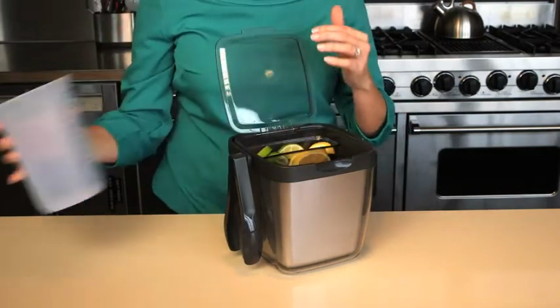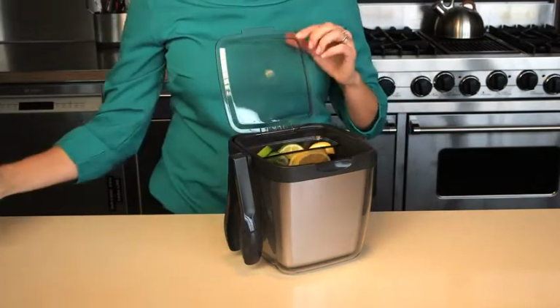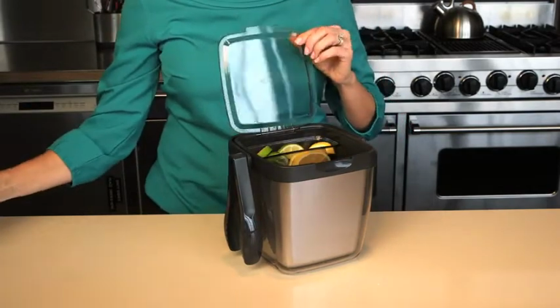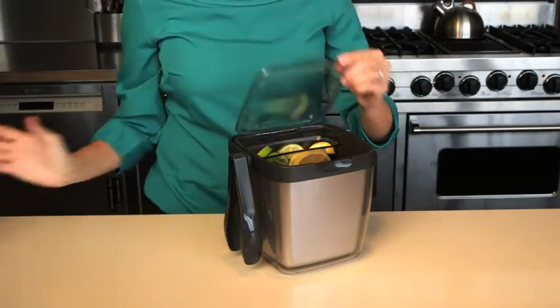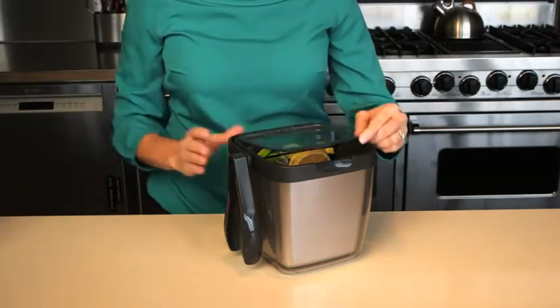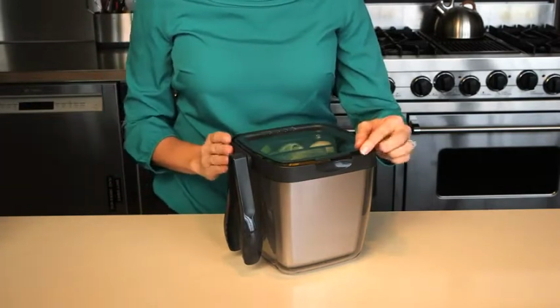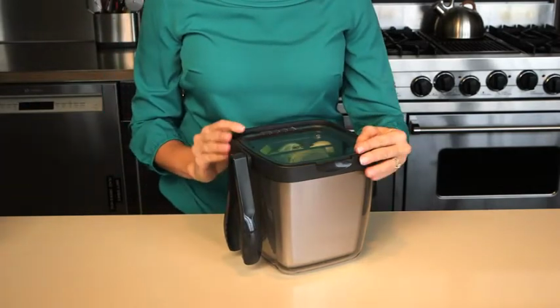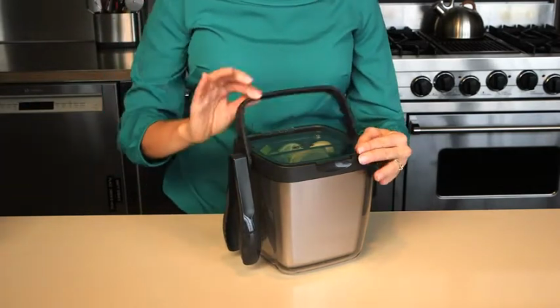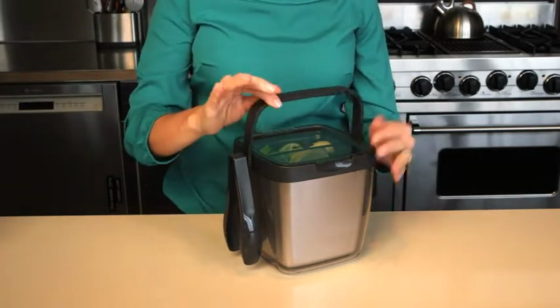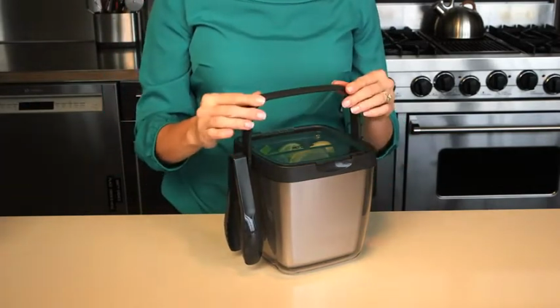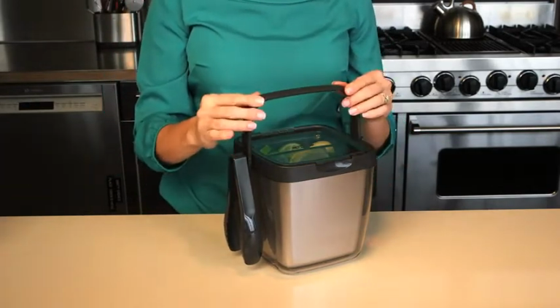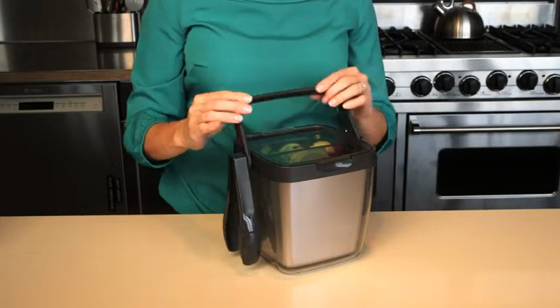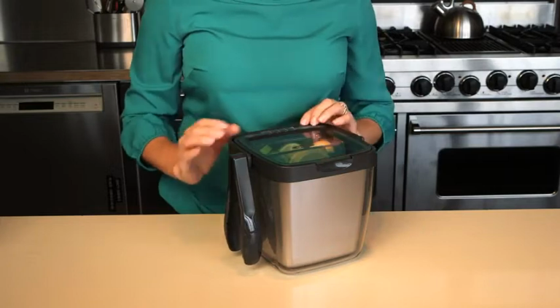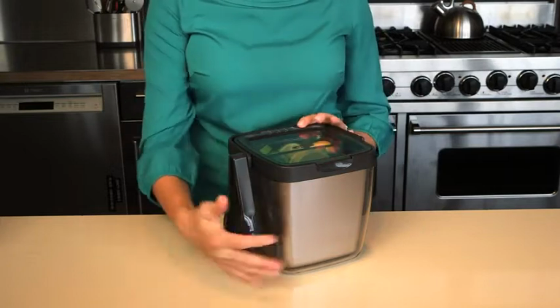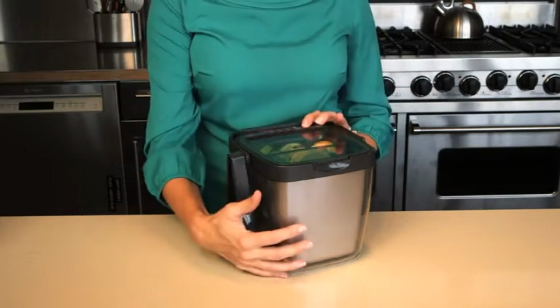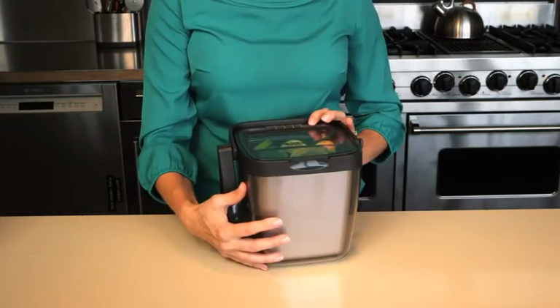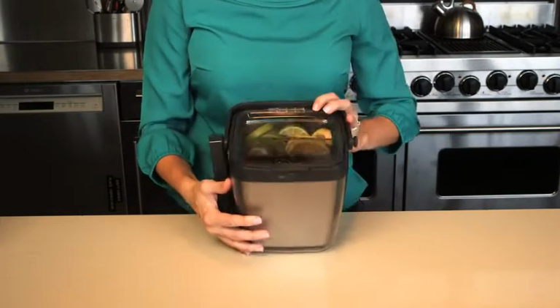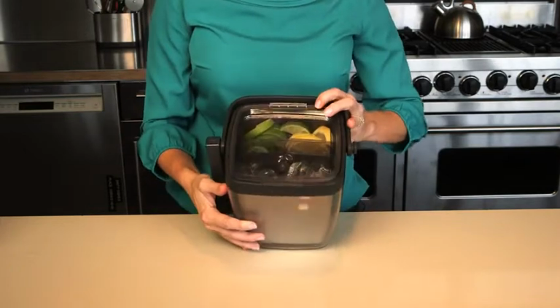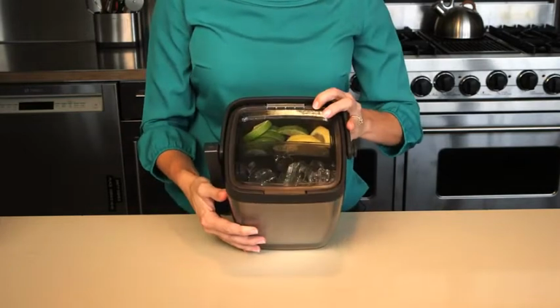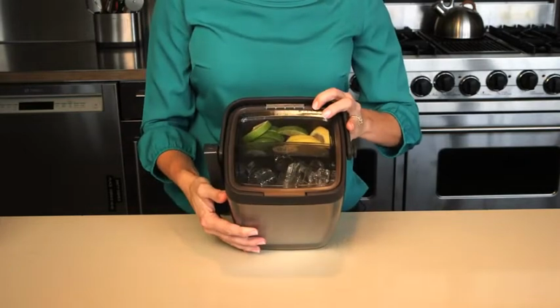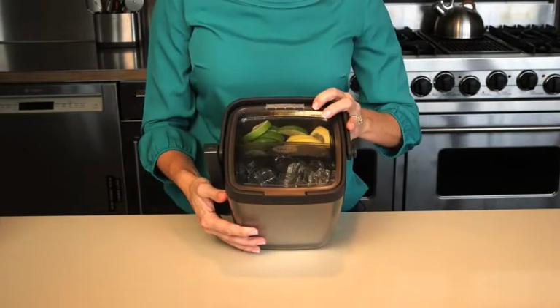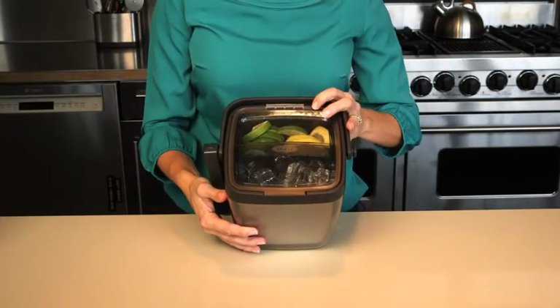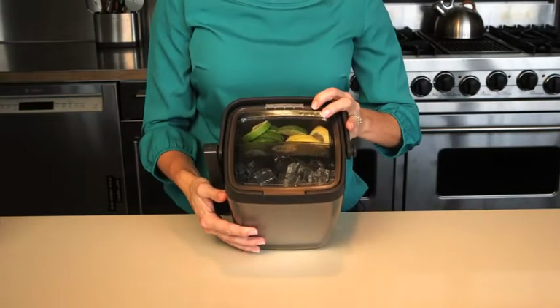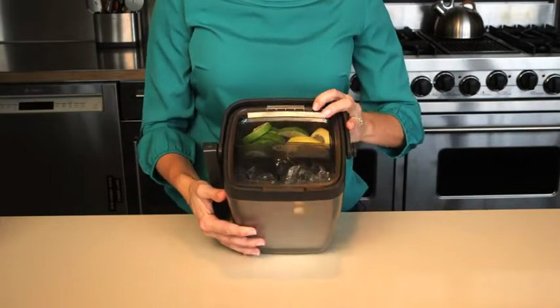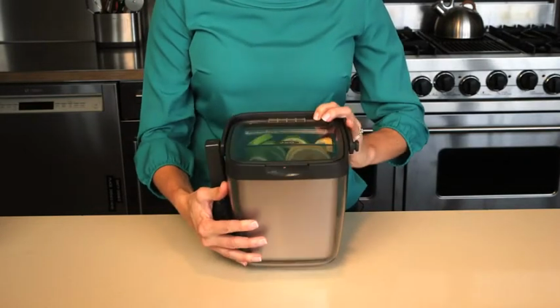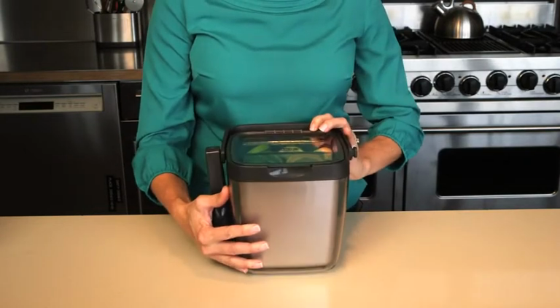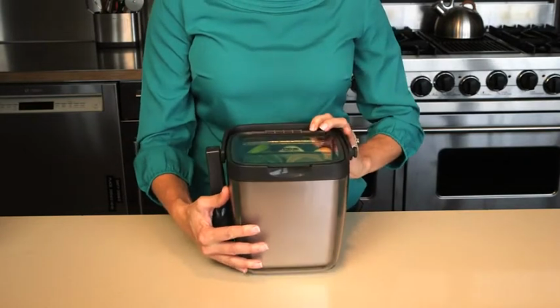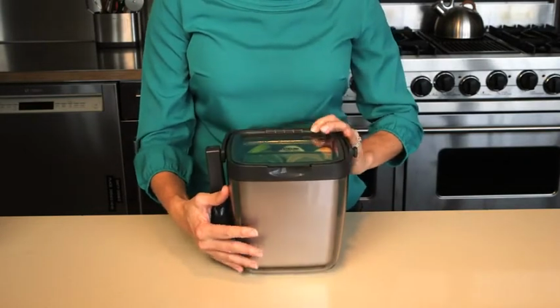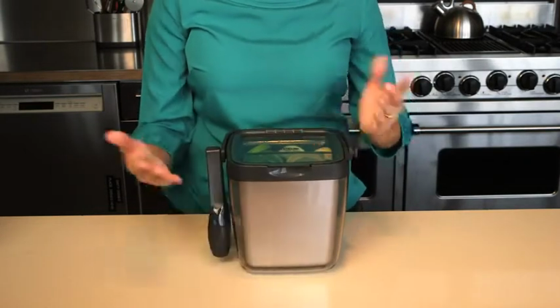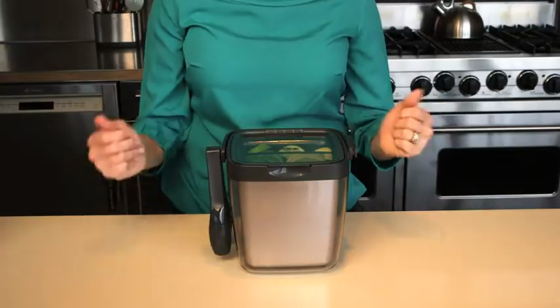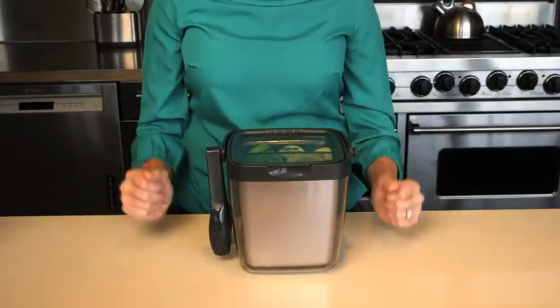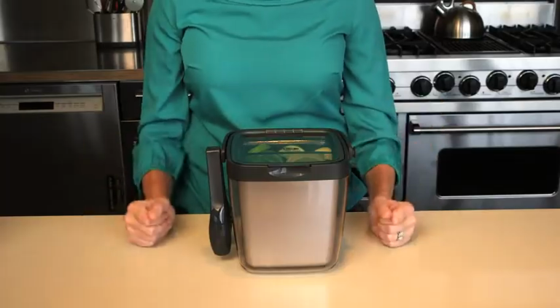The carrying handle stays out of the way when not in use and the hinged lid is clear to show you how much ice is left. Garnish tray and tongs are dishwasher safe.